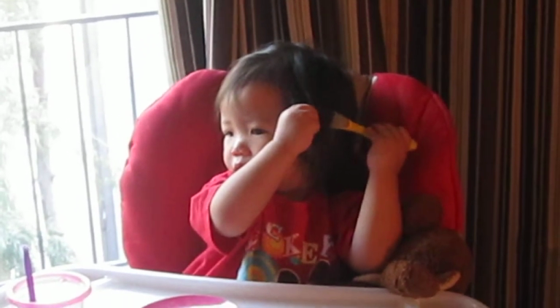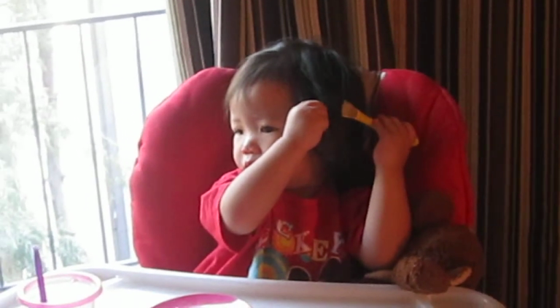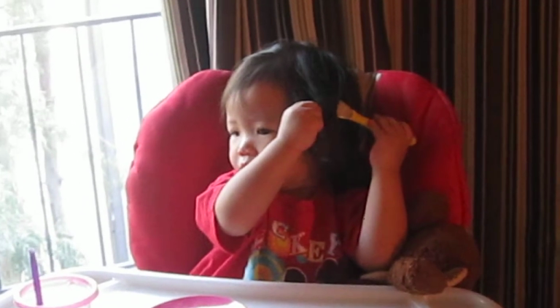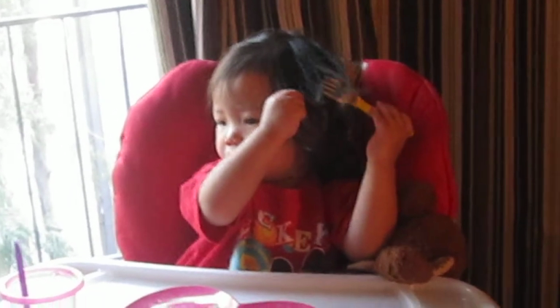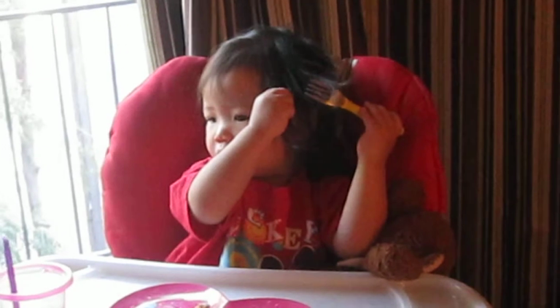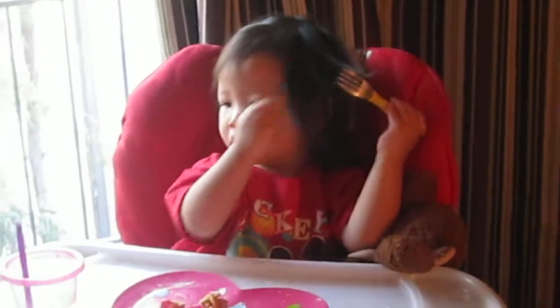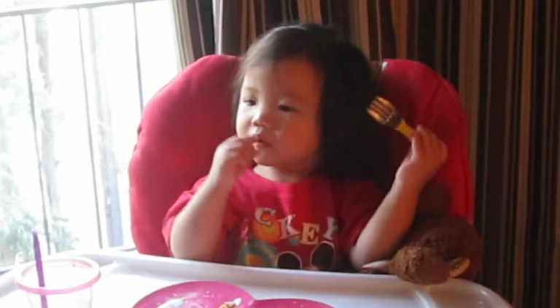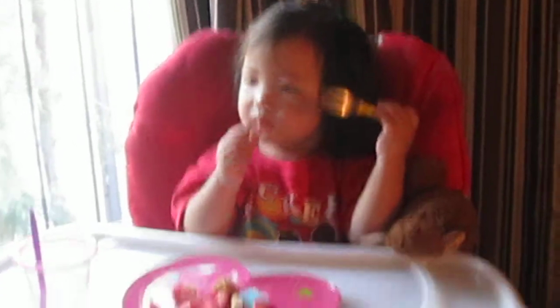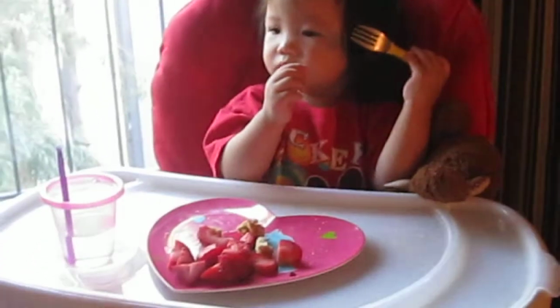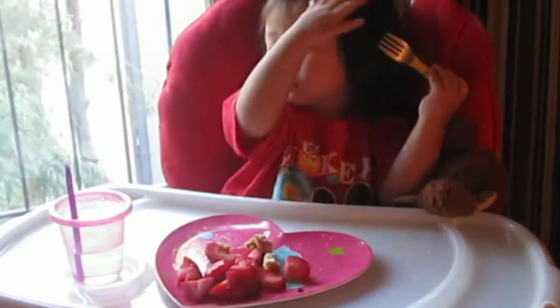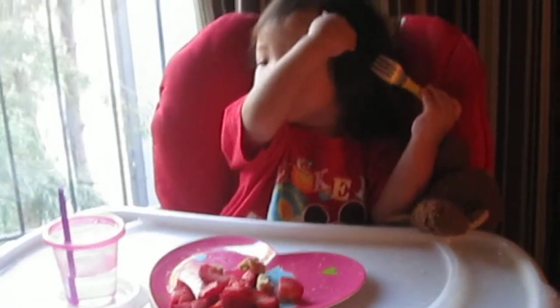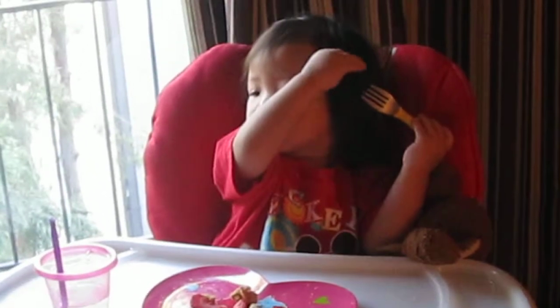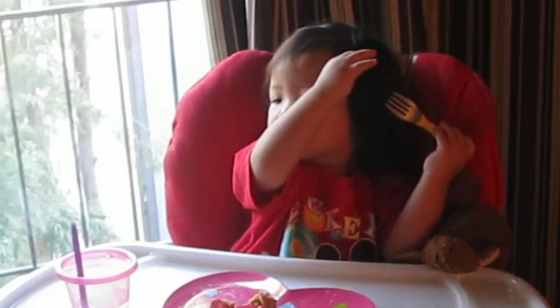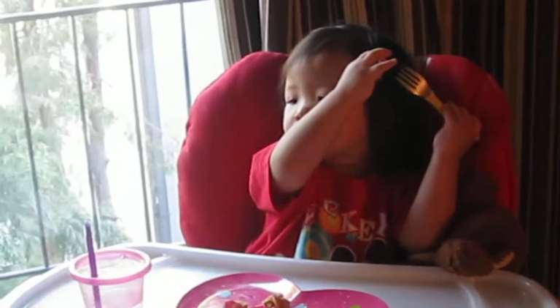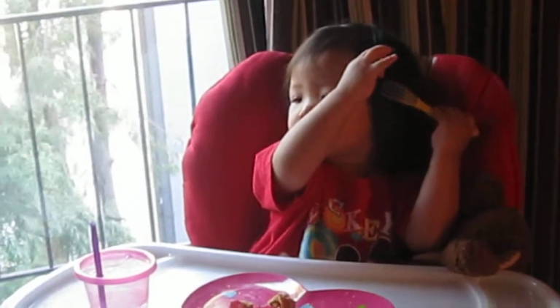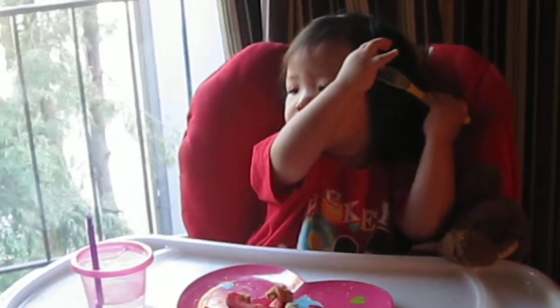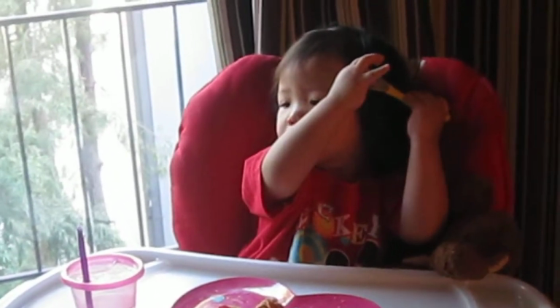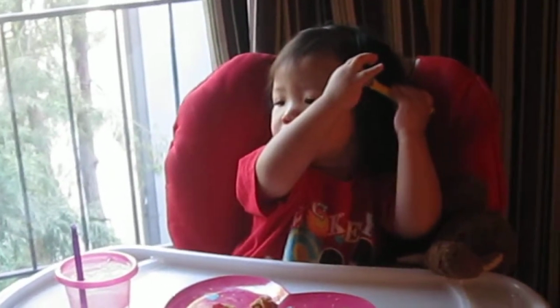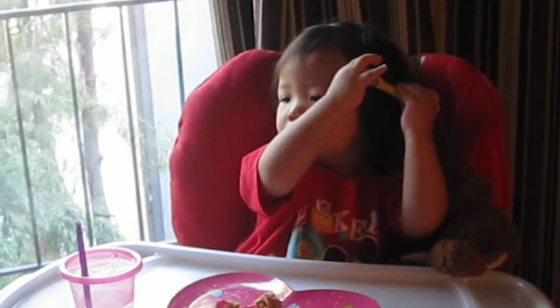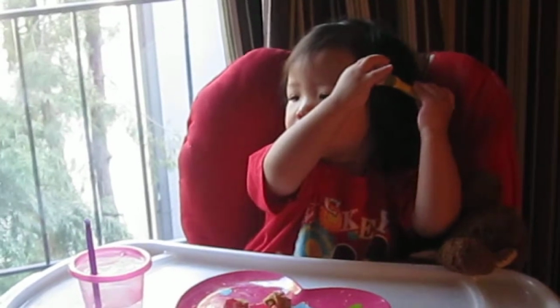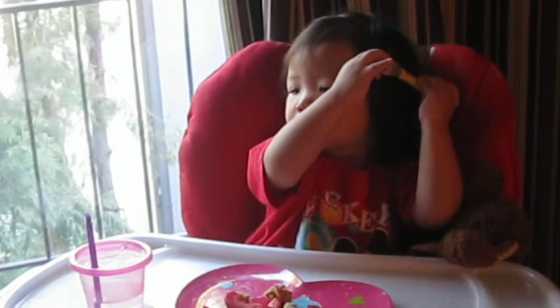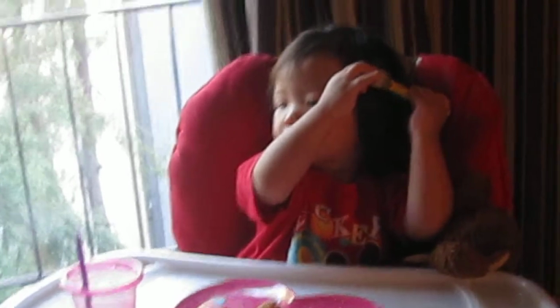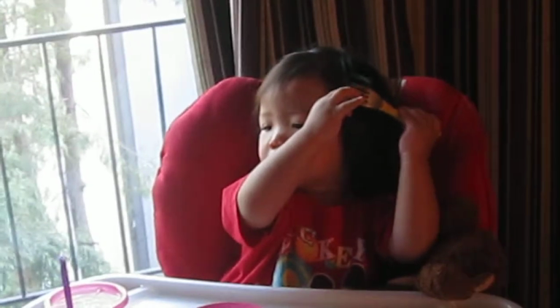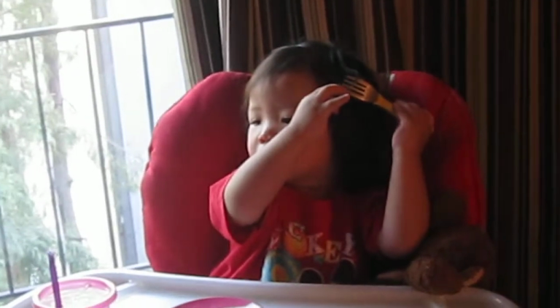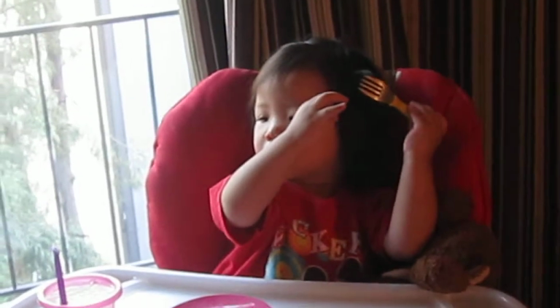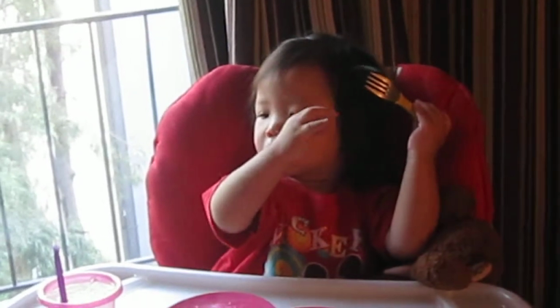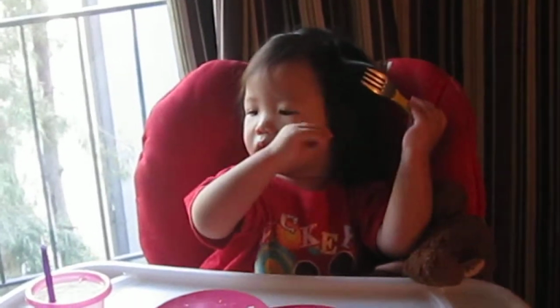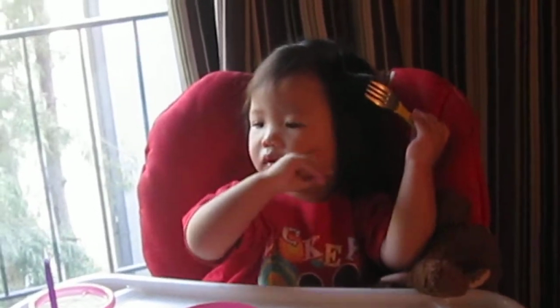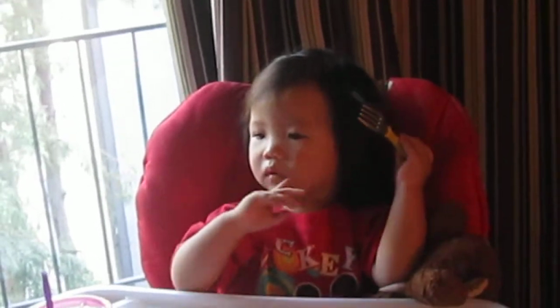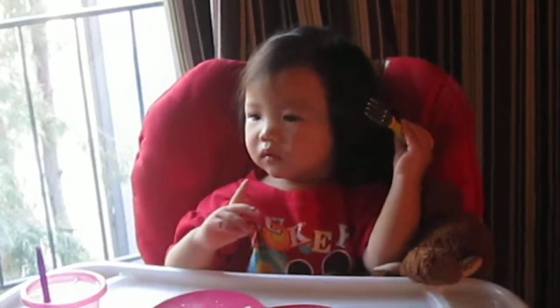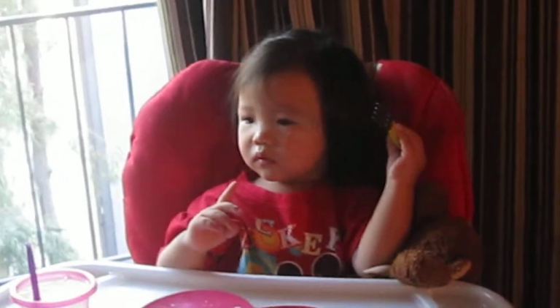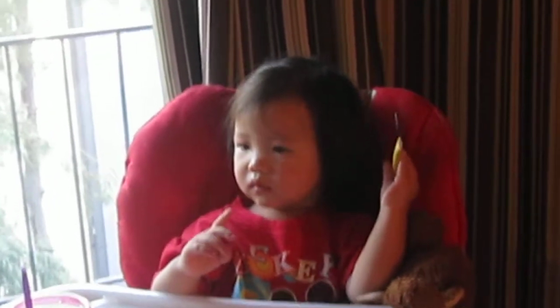Okay, enough of that, honey. You need to finish your lunch. Mommy shouldn't laugh, it's not funny really.